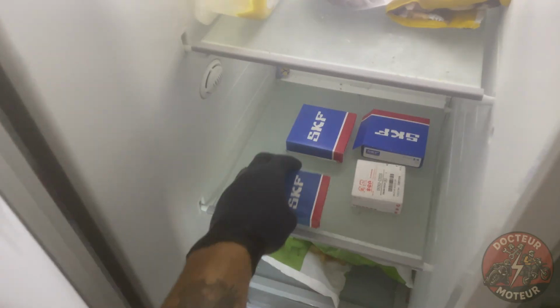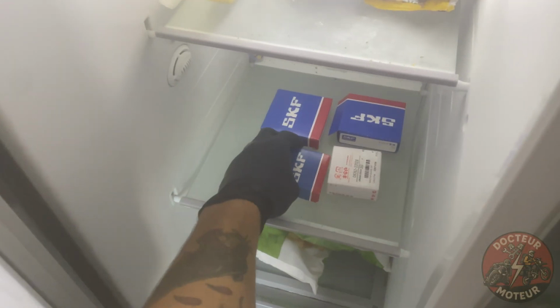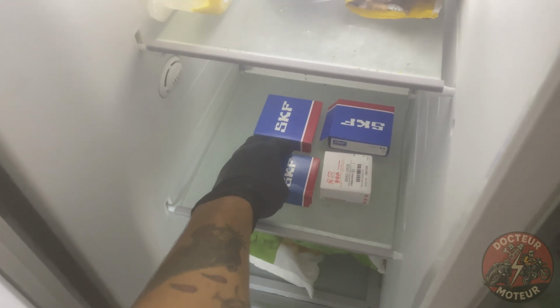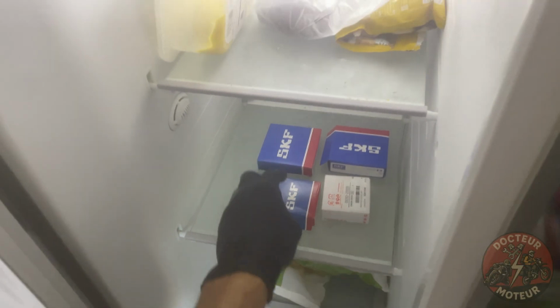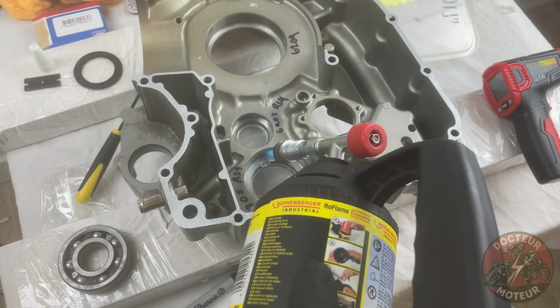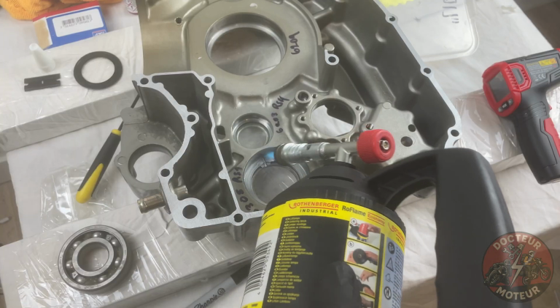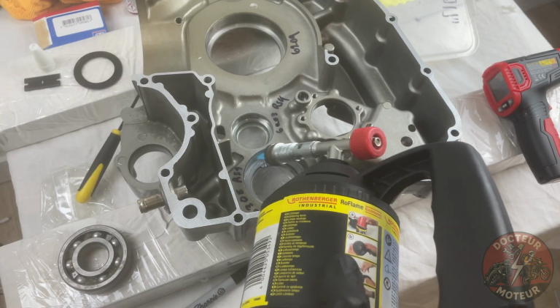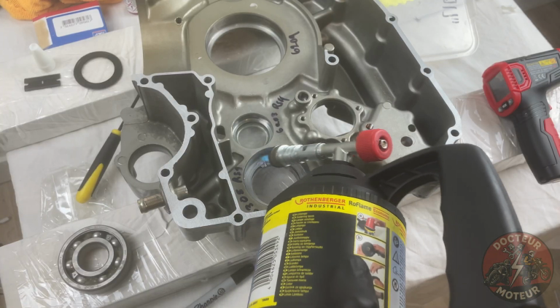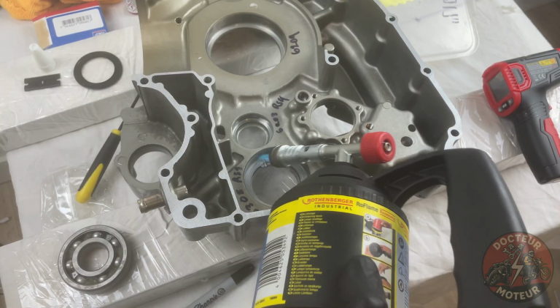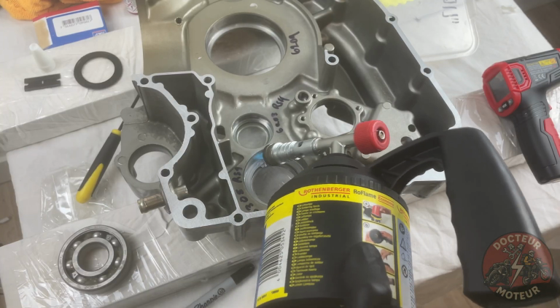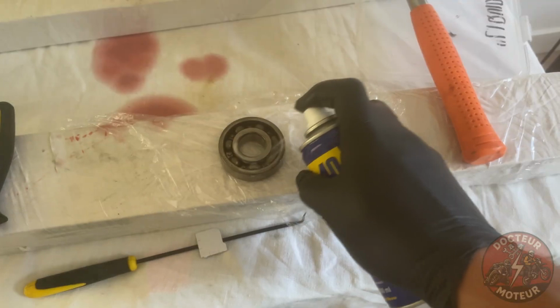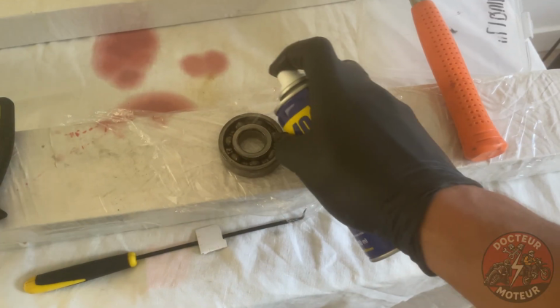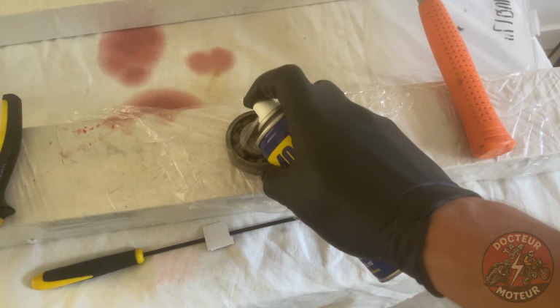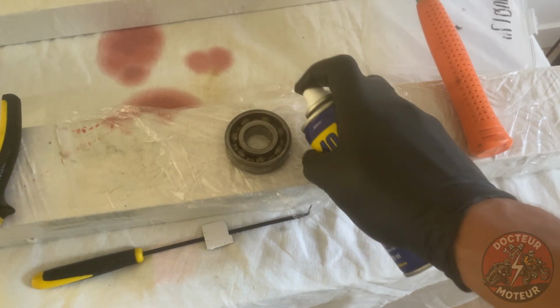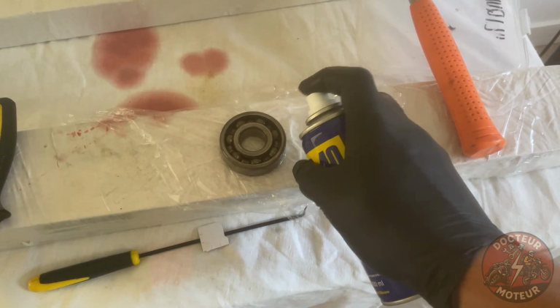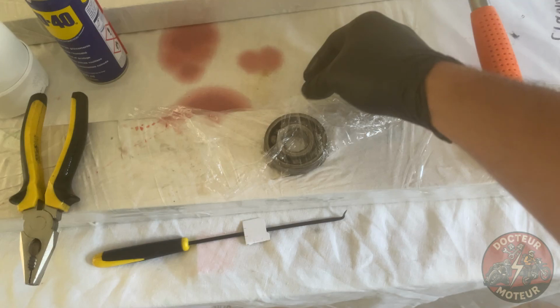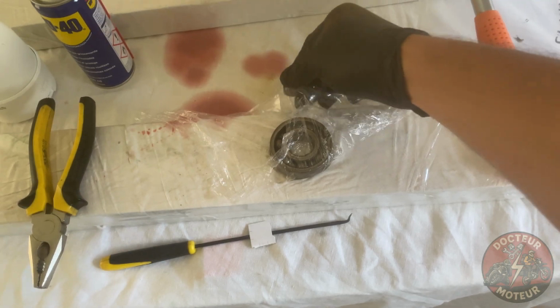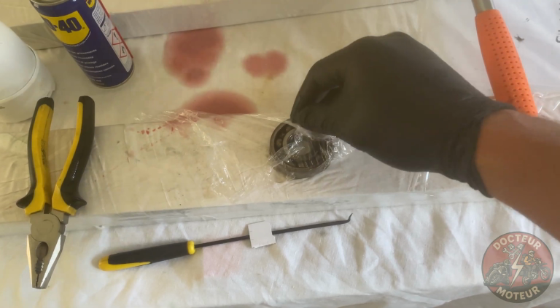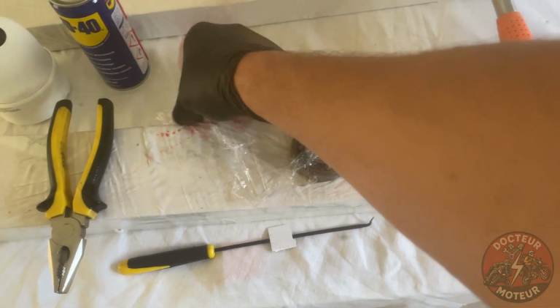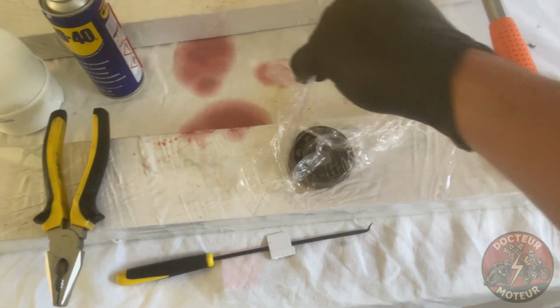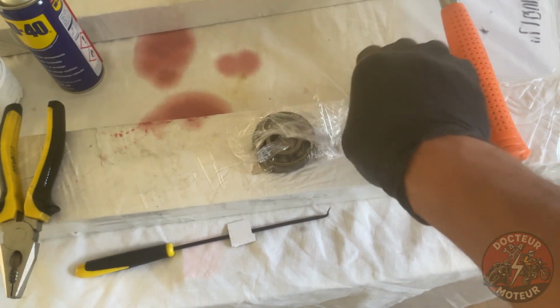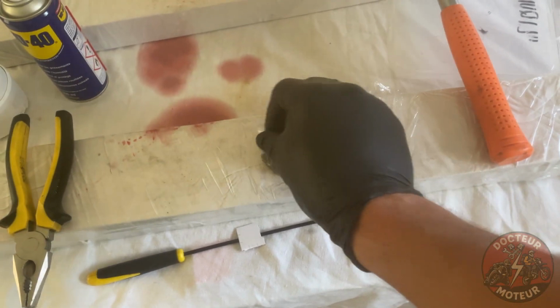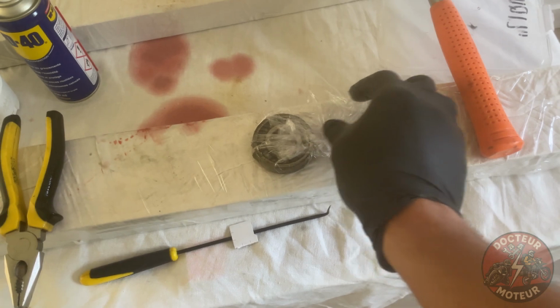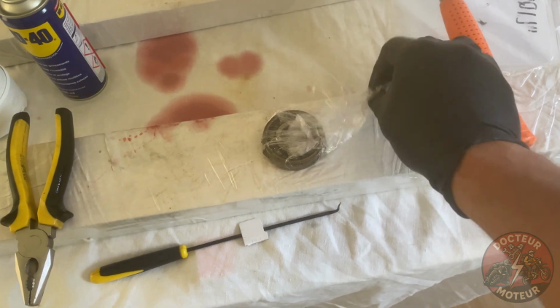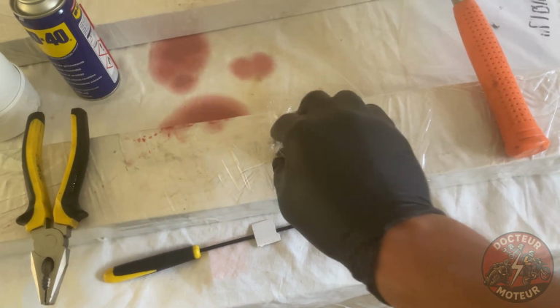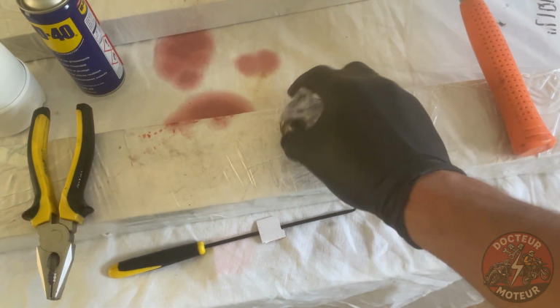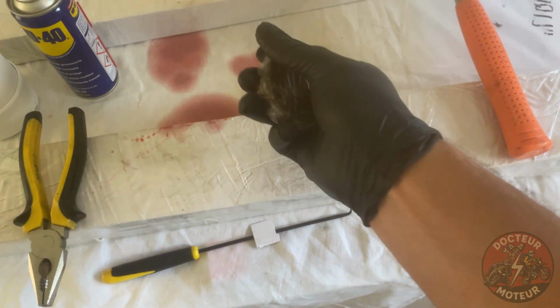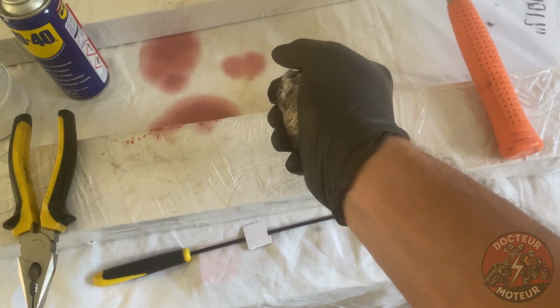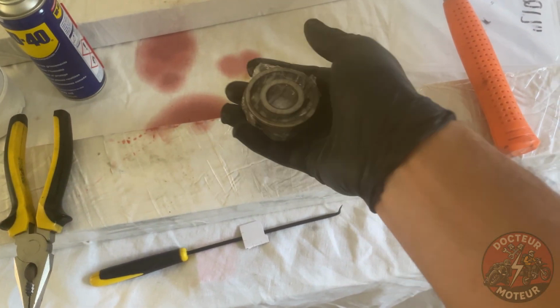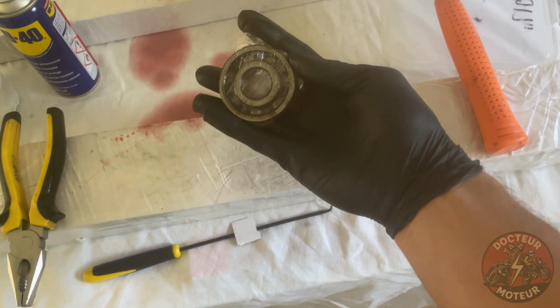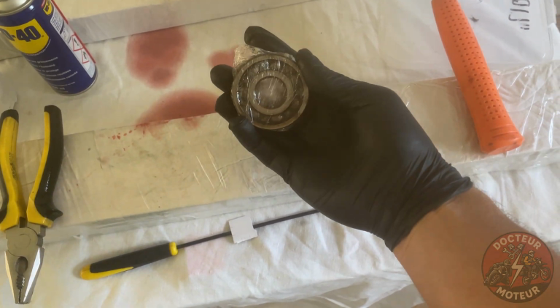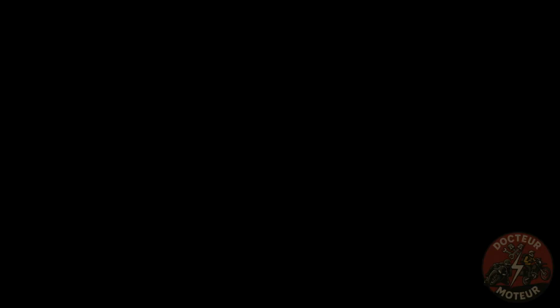To facilitate installation I'll be using a combination of heat and cold. All the bearings have been sprayed with WD-40, then wrapped in cling film and left in the freezer overnight until a couple of minutes prior to installation.